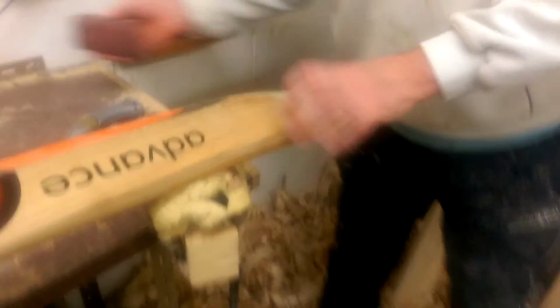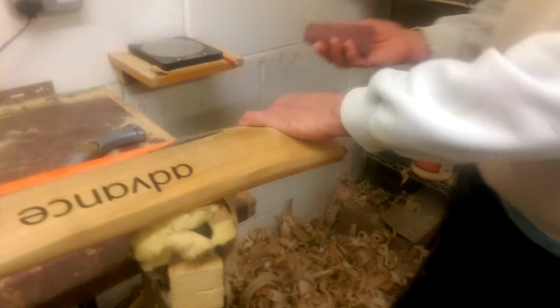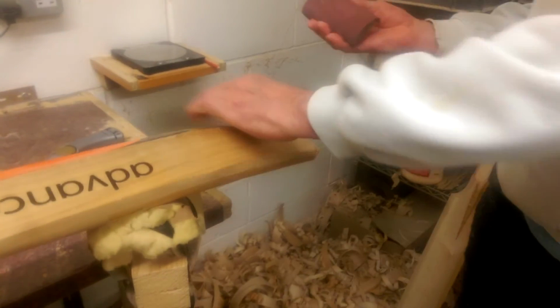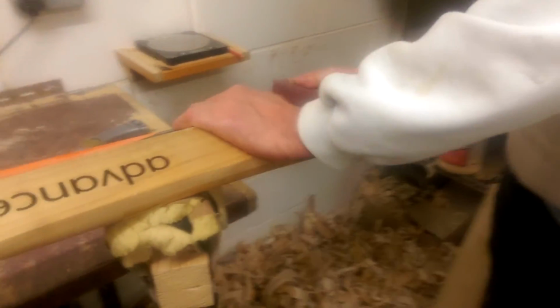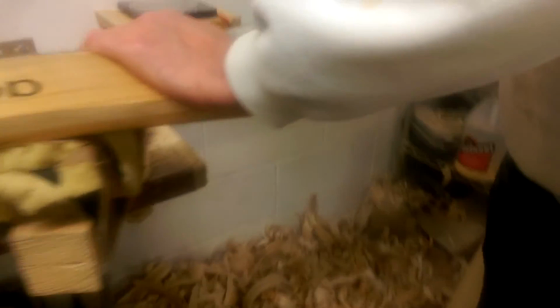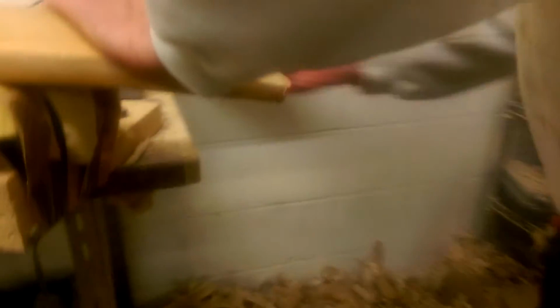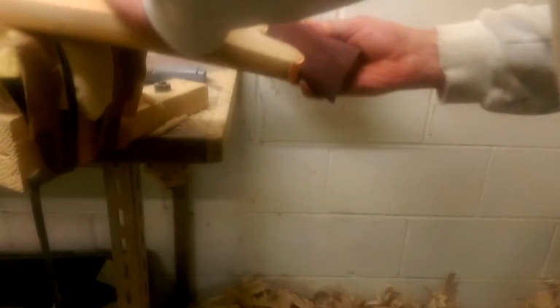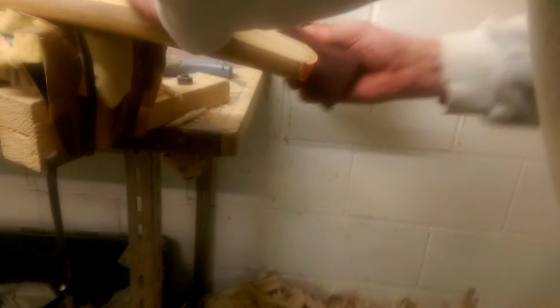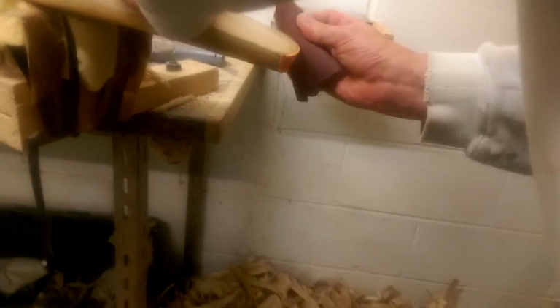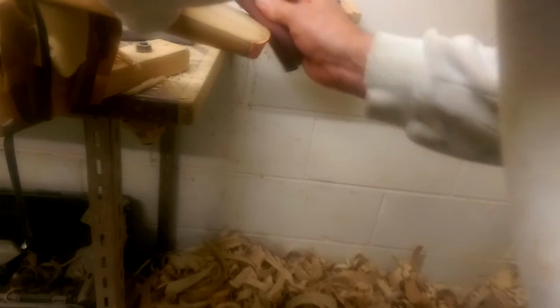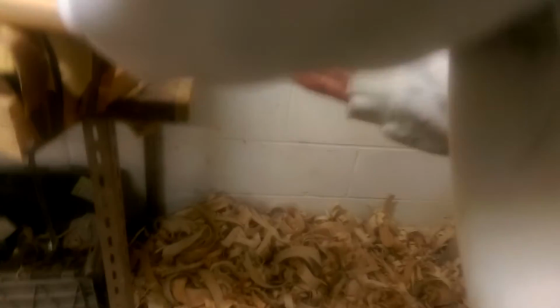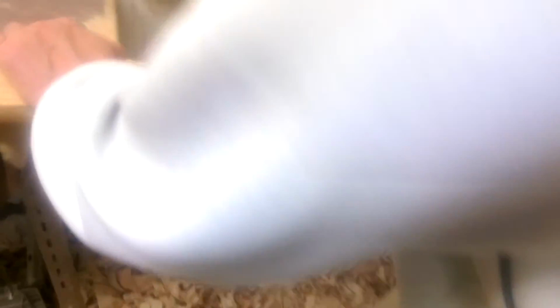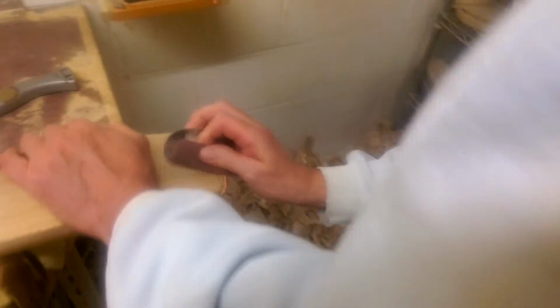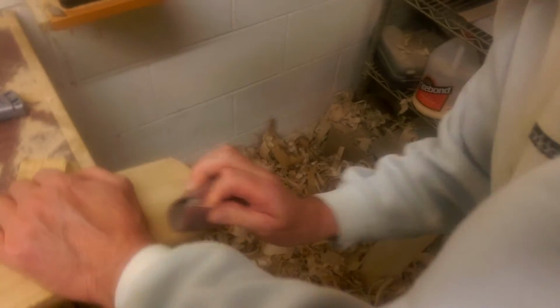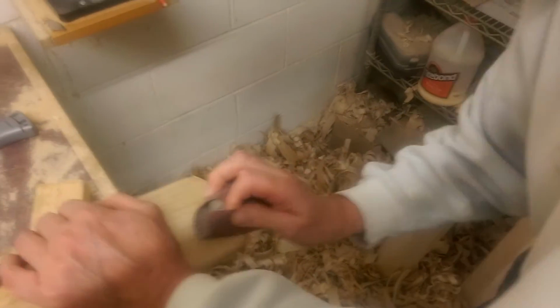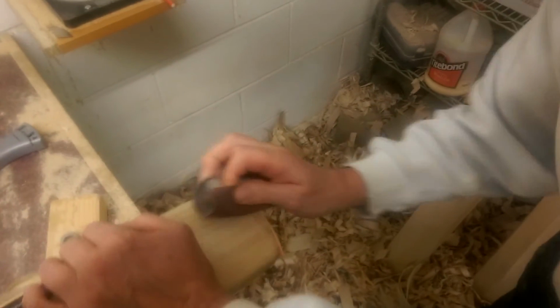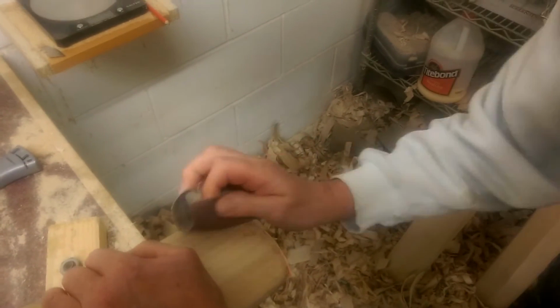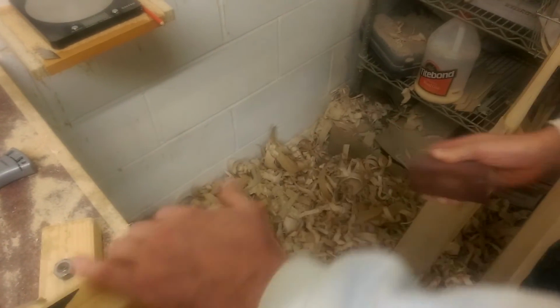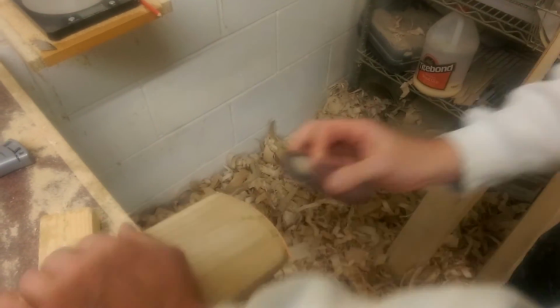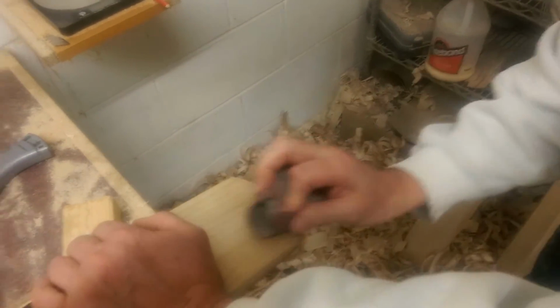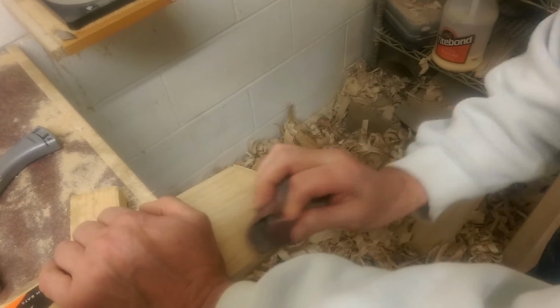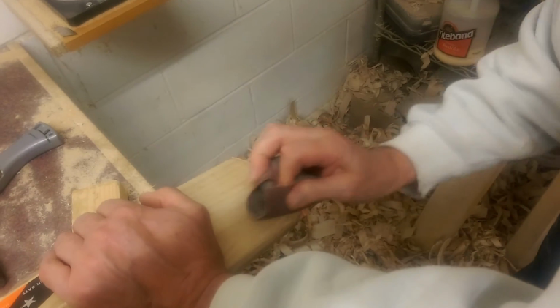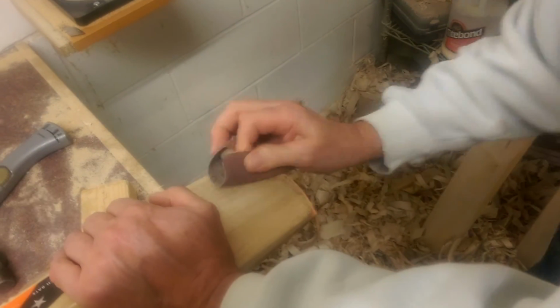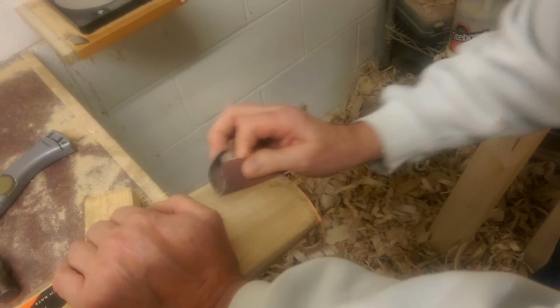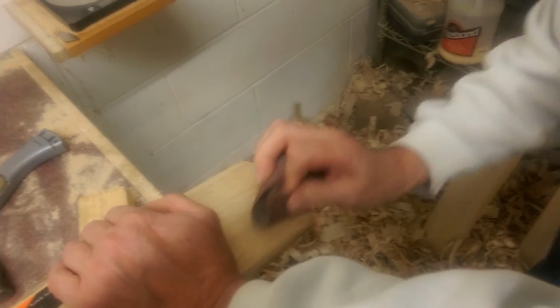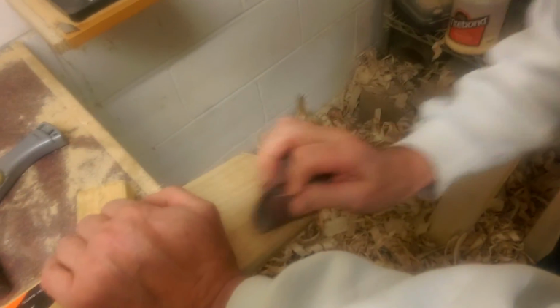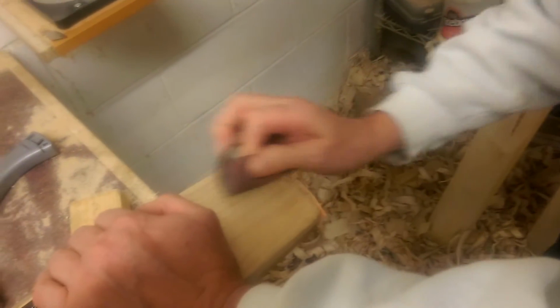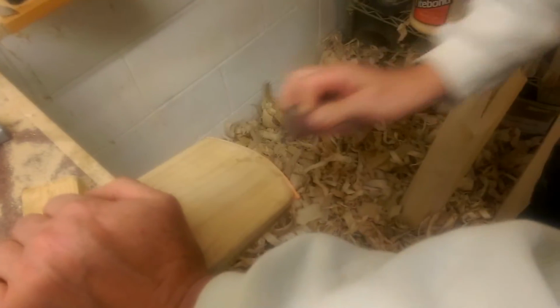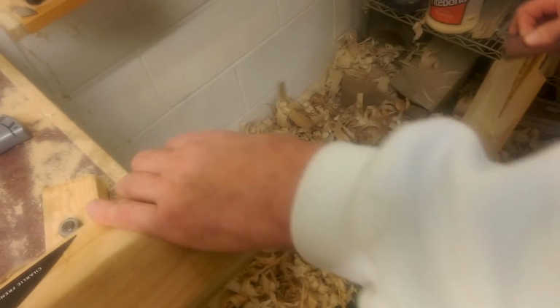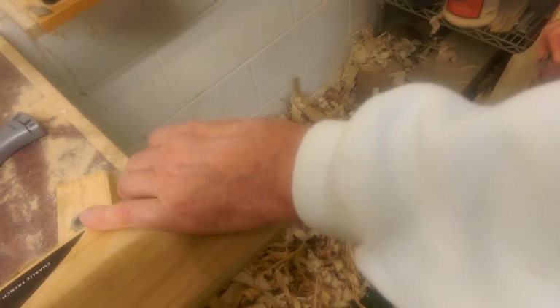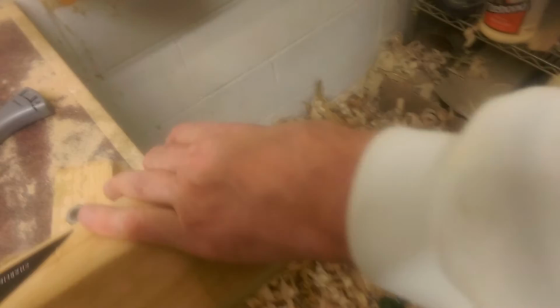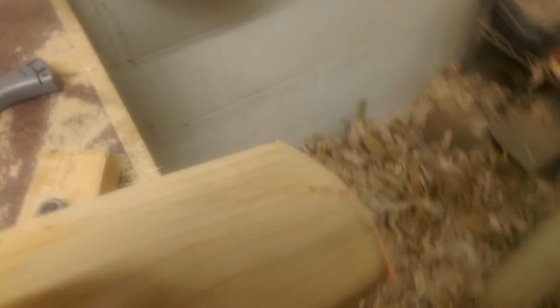And just to finish it off, if you get your sandpaper. Obviously I've got a machine that does this which helps me a lot. So just keep going around the contour for a nice smooth finish.